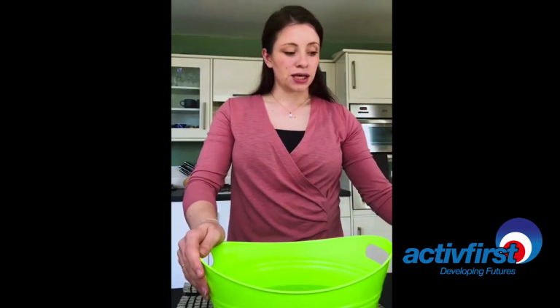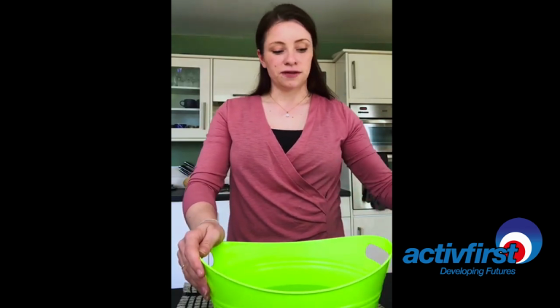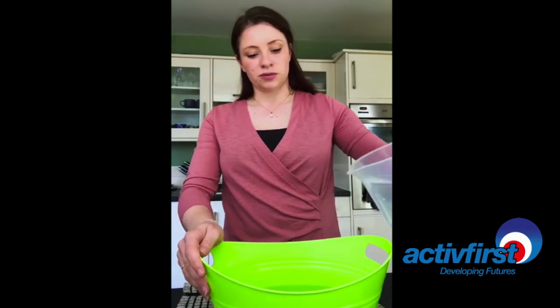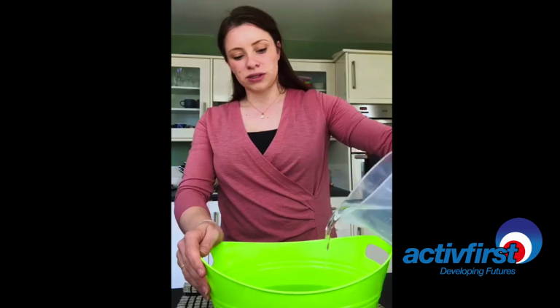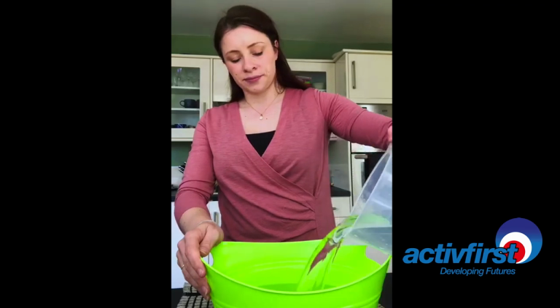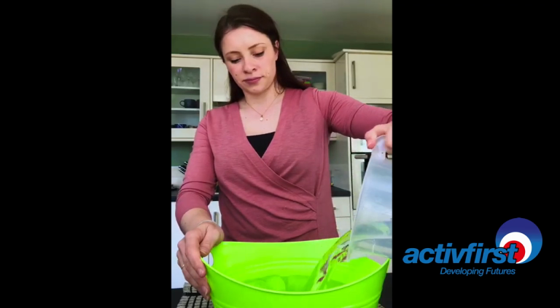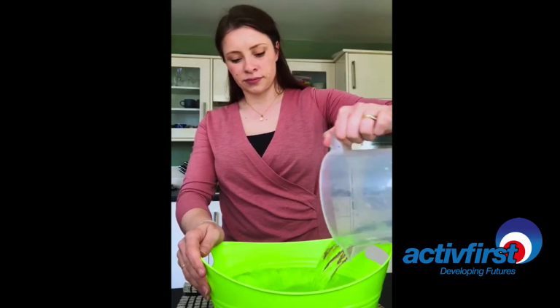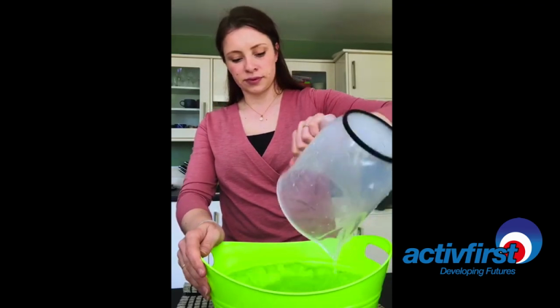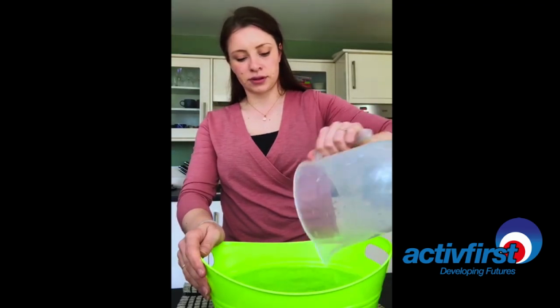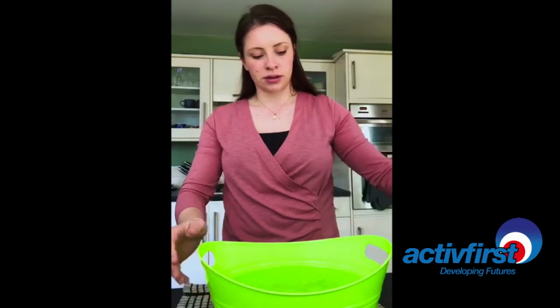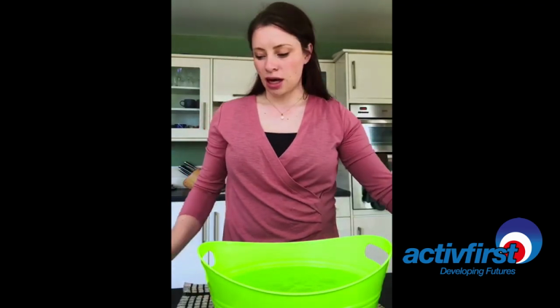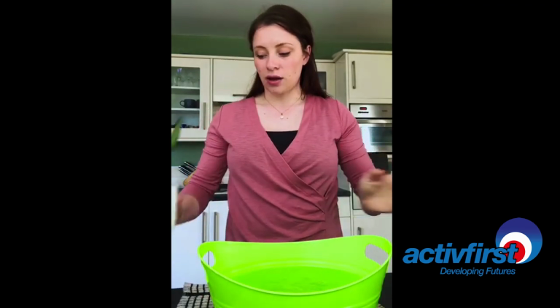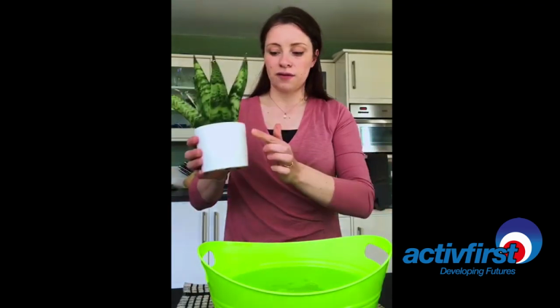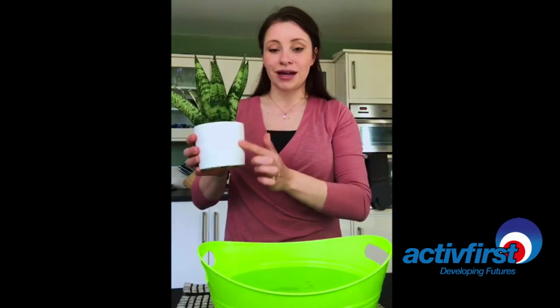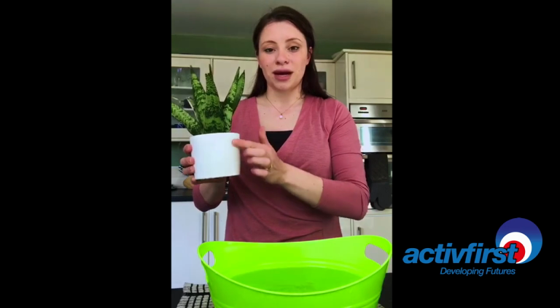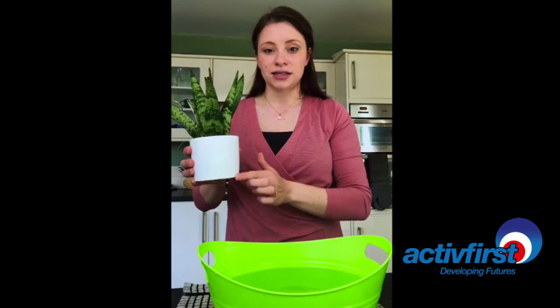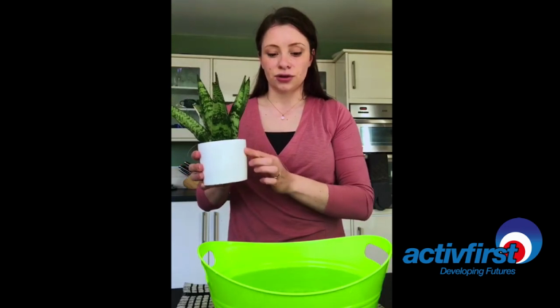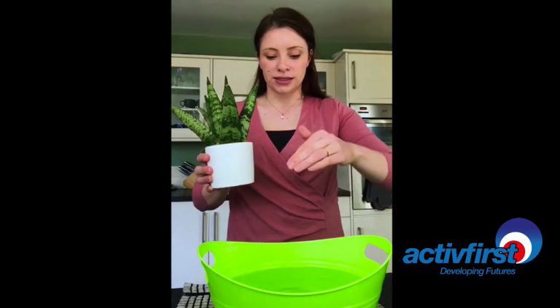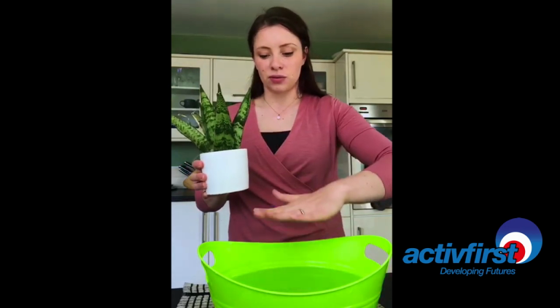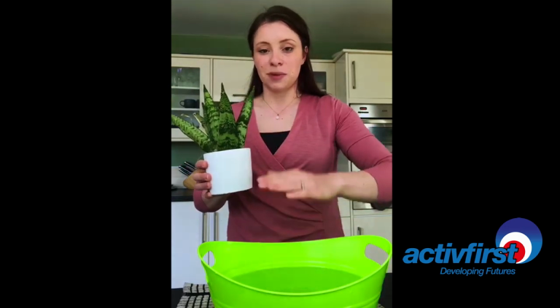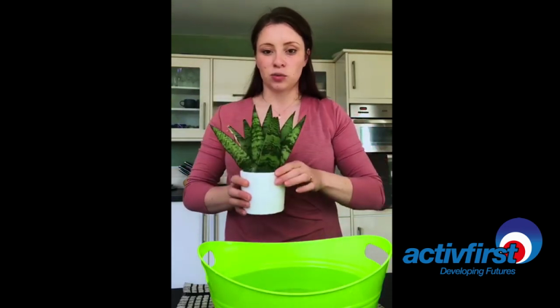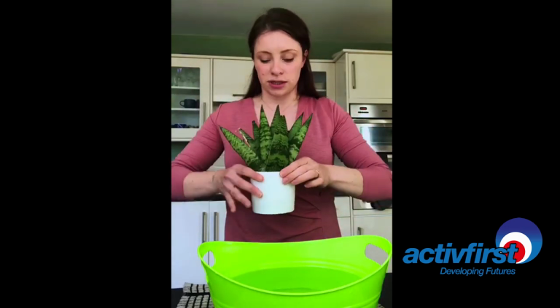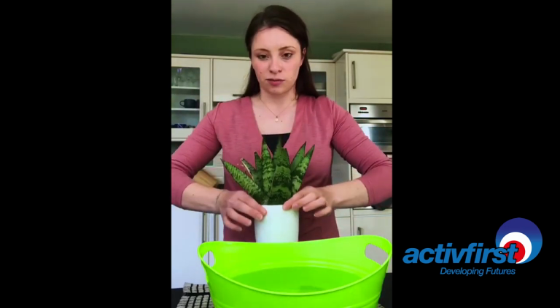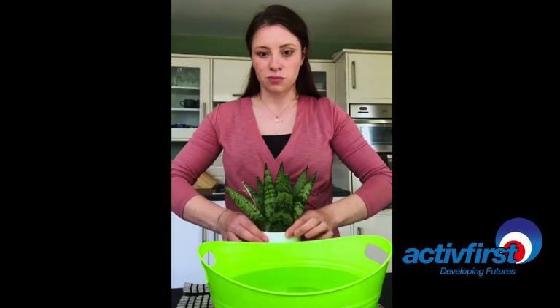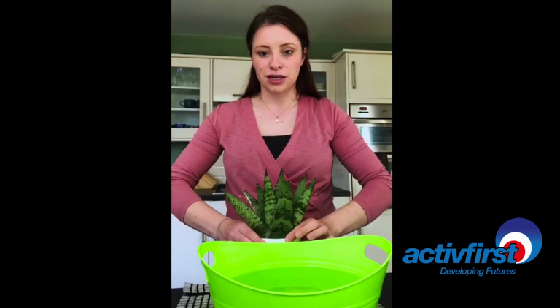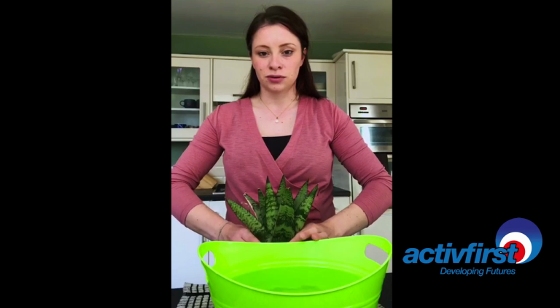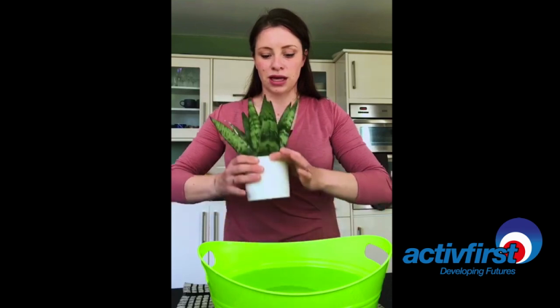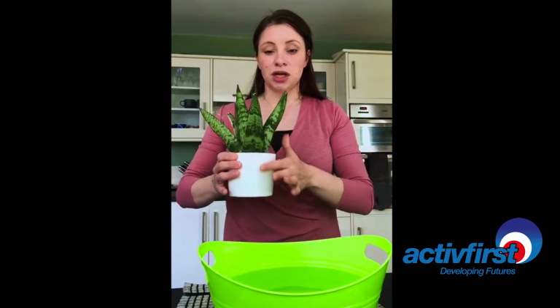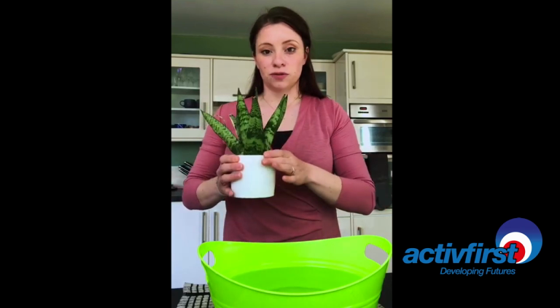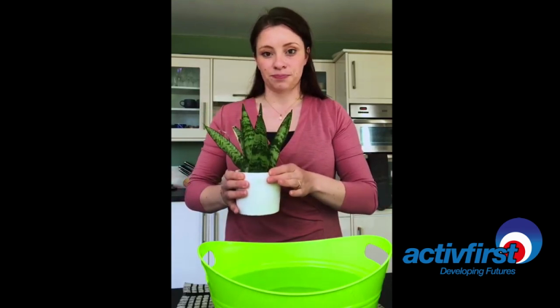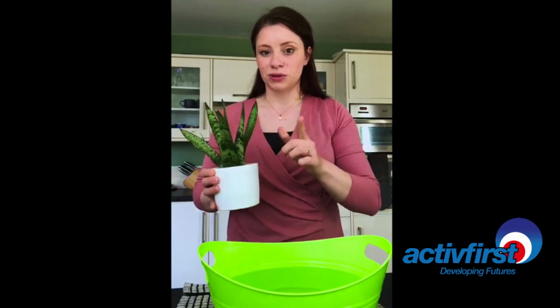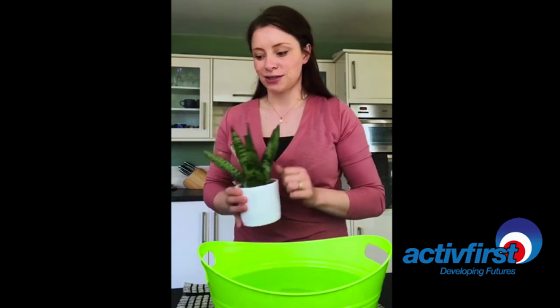You need to fill this up with water. However high you want your design to go is how deep you need the water, so if you're going to submerge it down it needs to be able to cover it, but you'll see that soon.